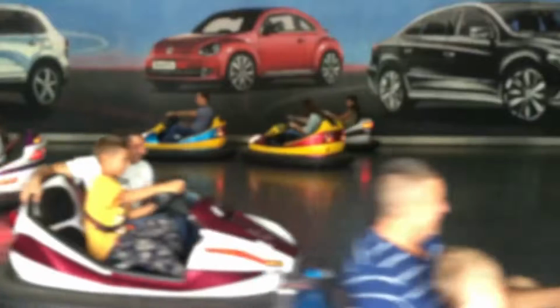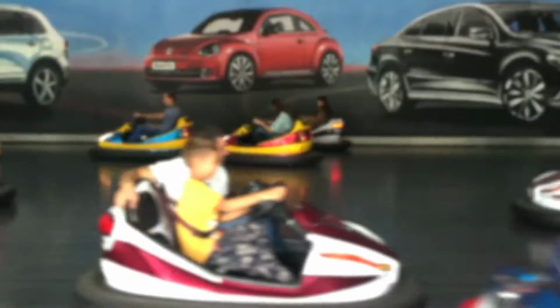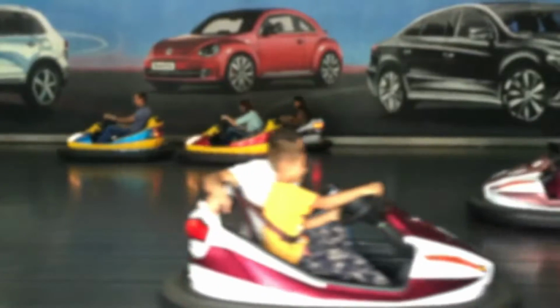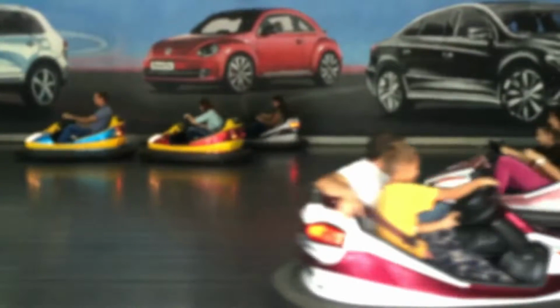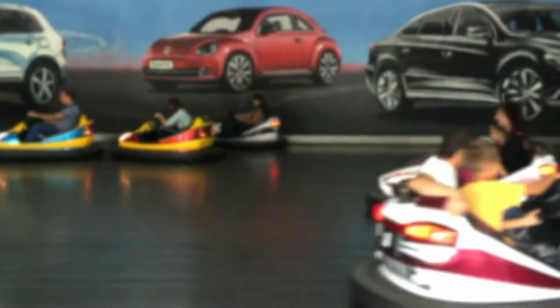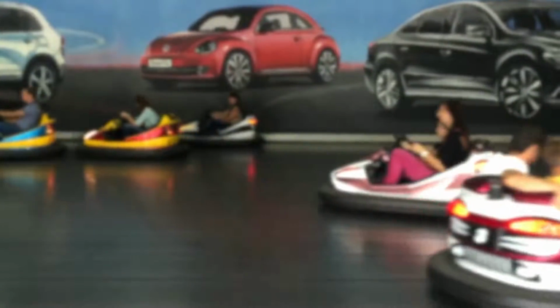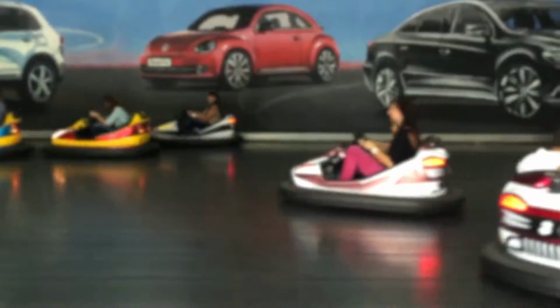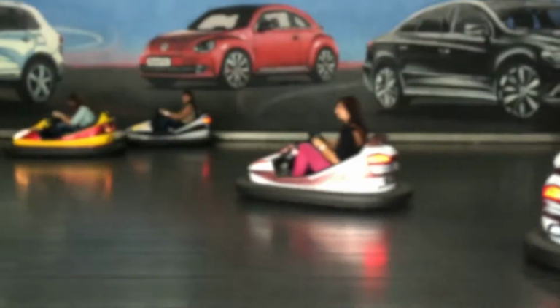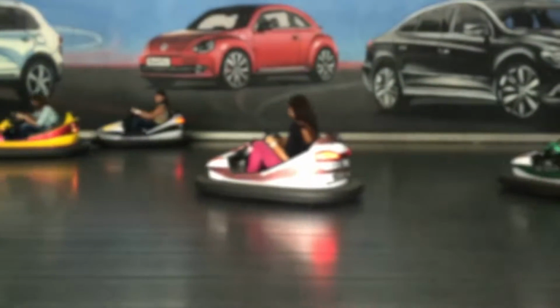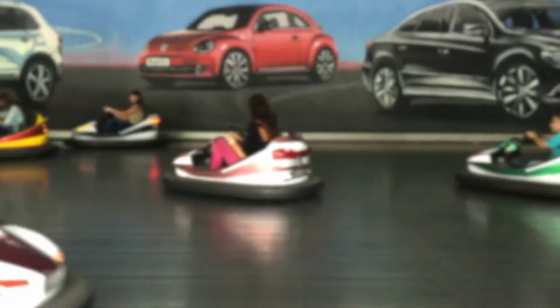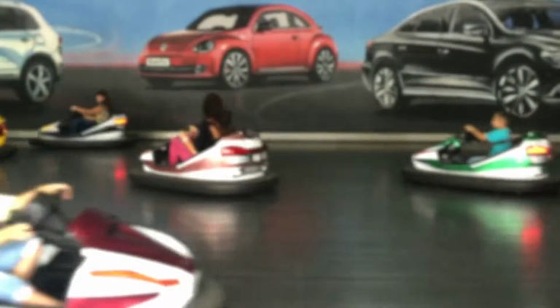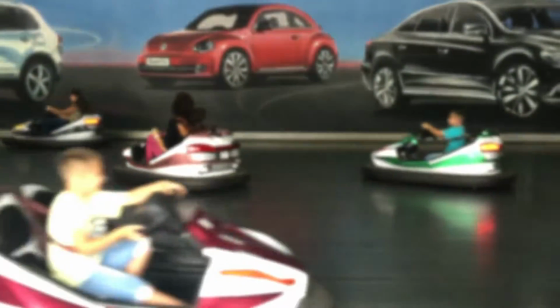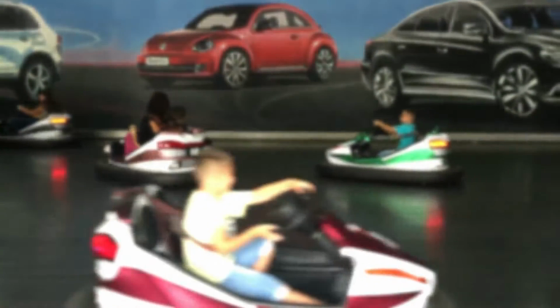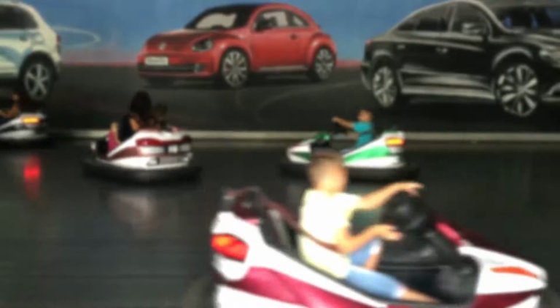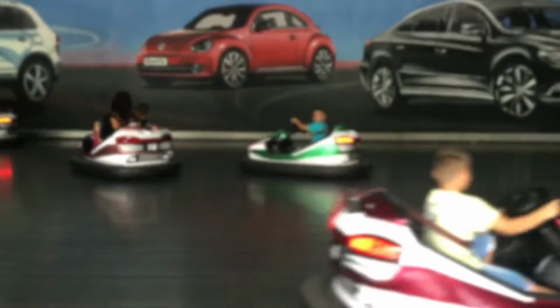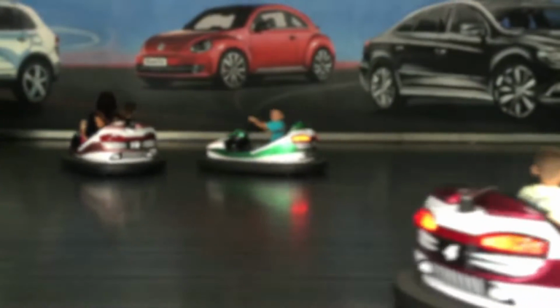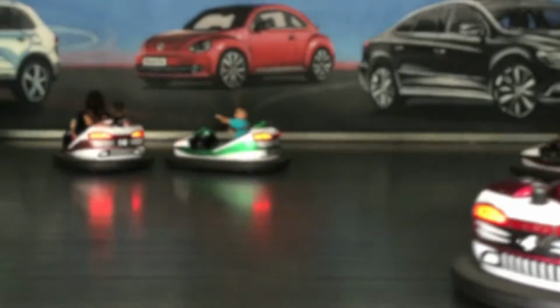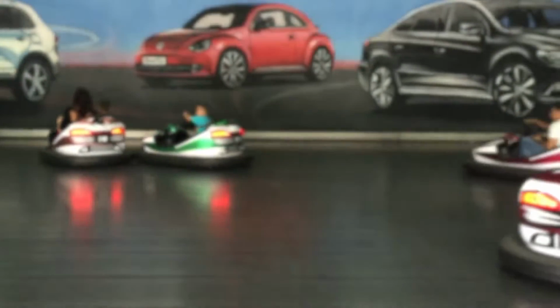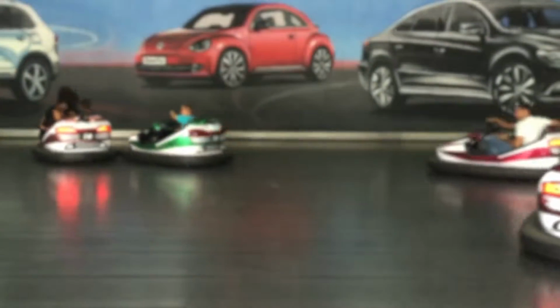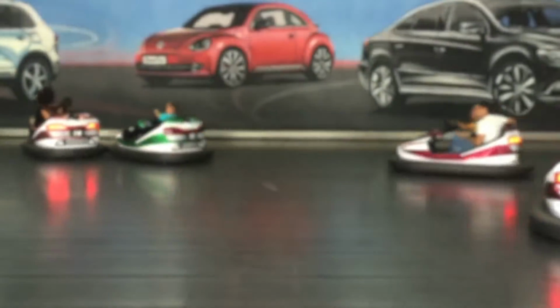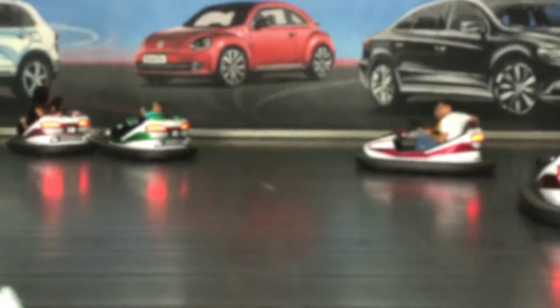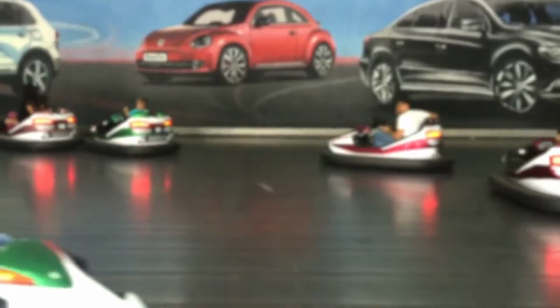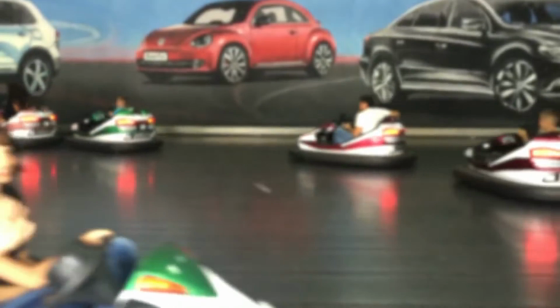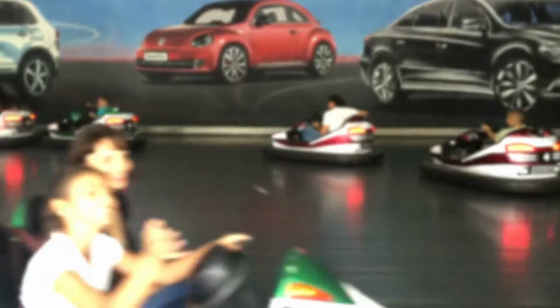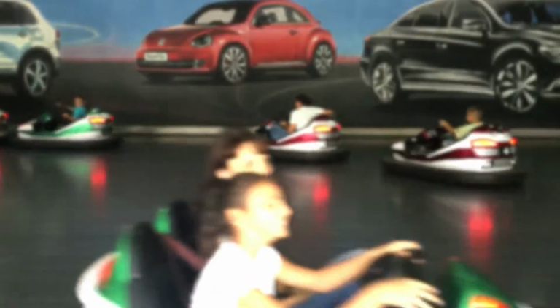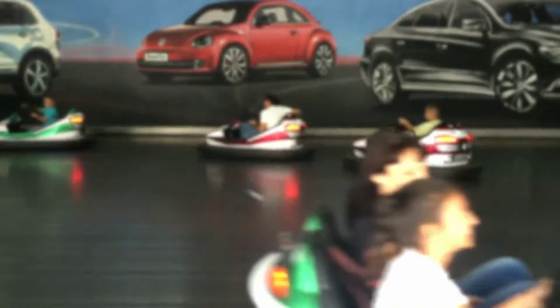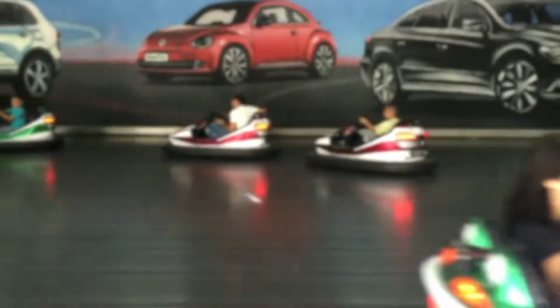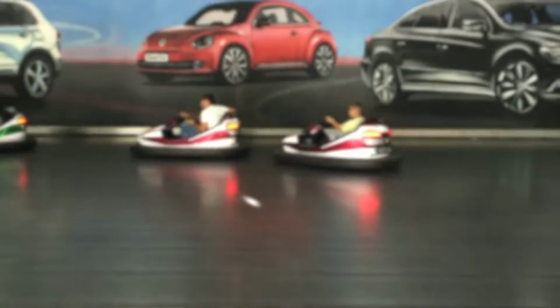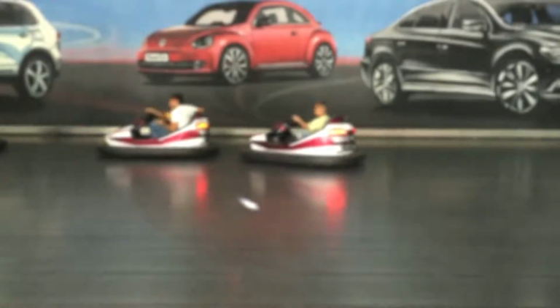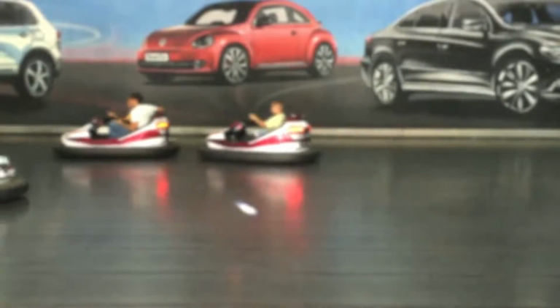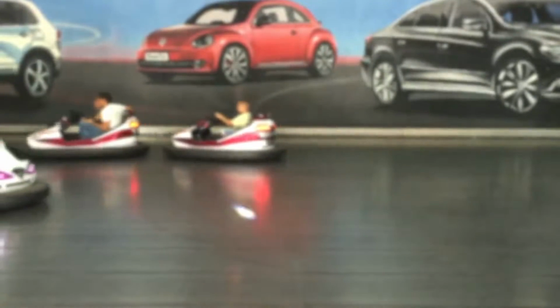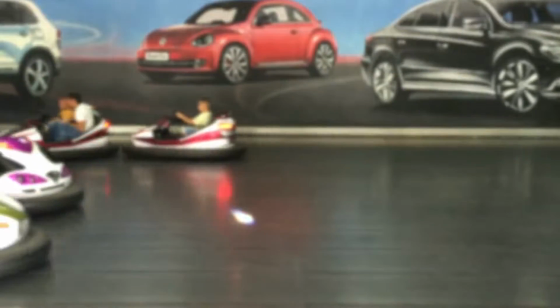Whoa! Blue cars, pink cars, yellow cars, stripes! So many cool colors! I just love them all!